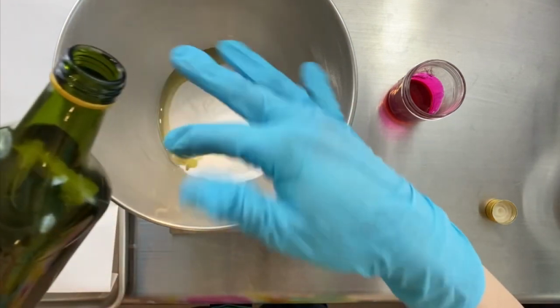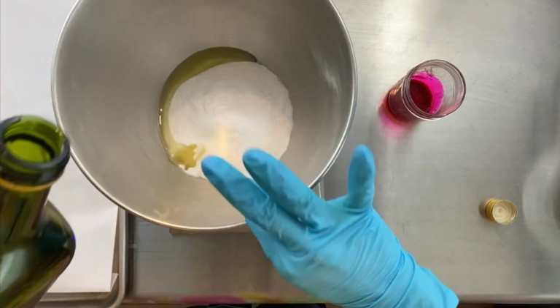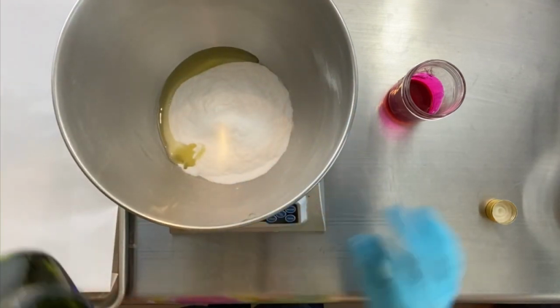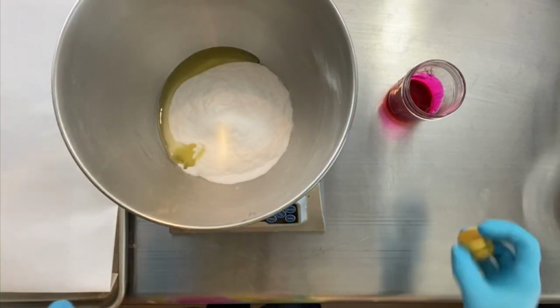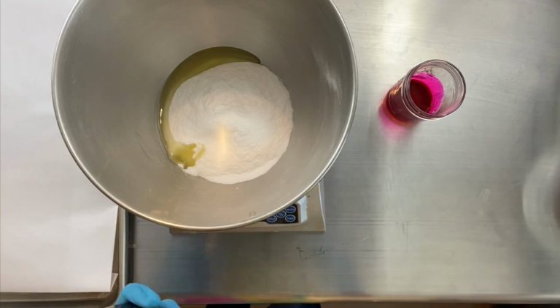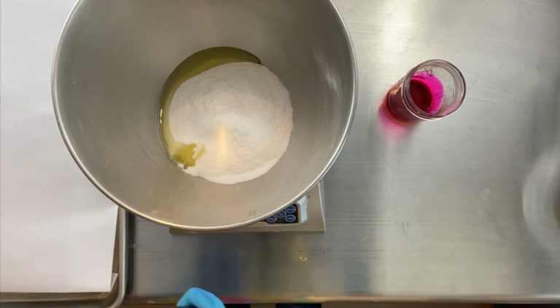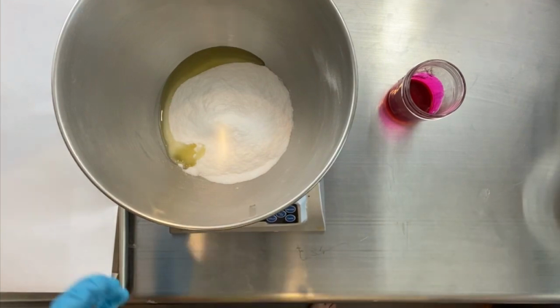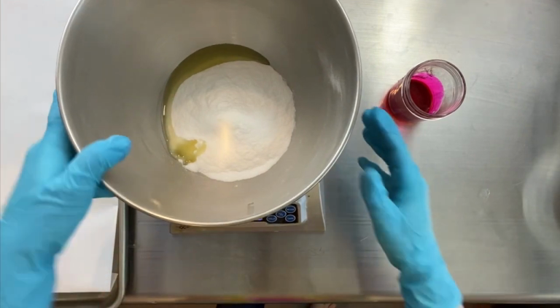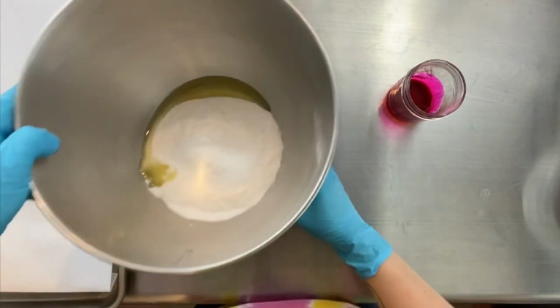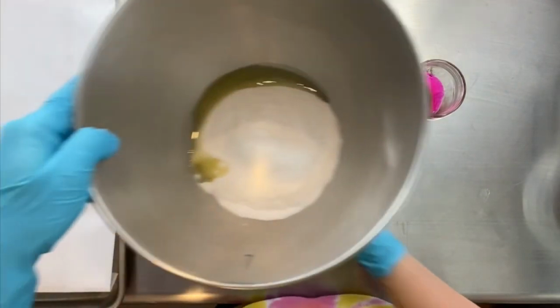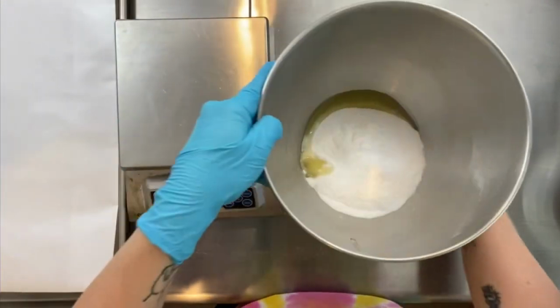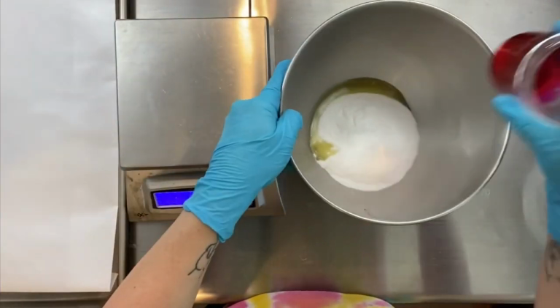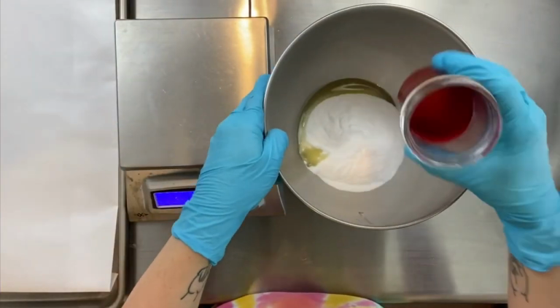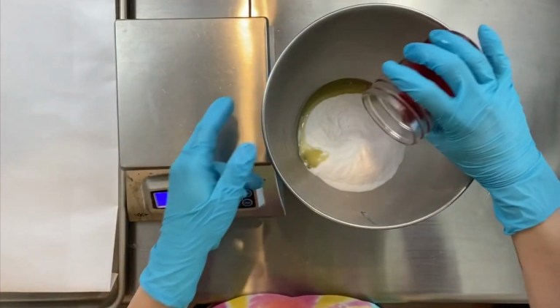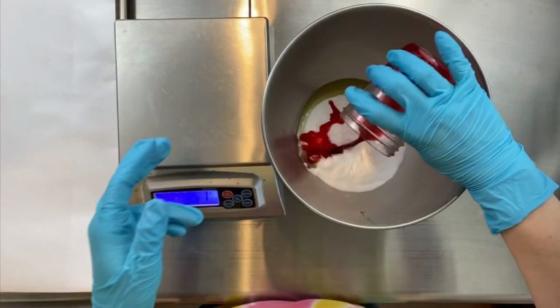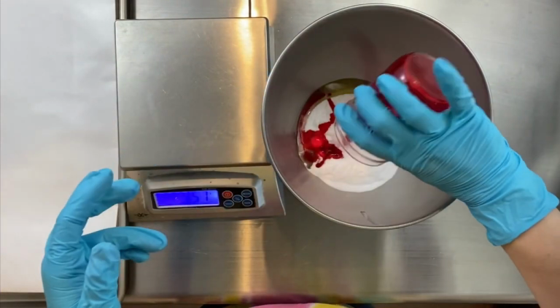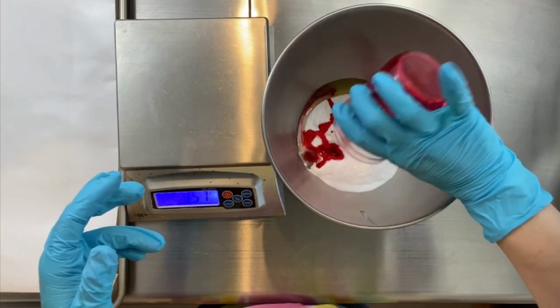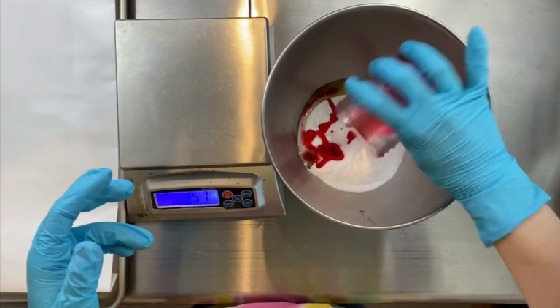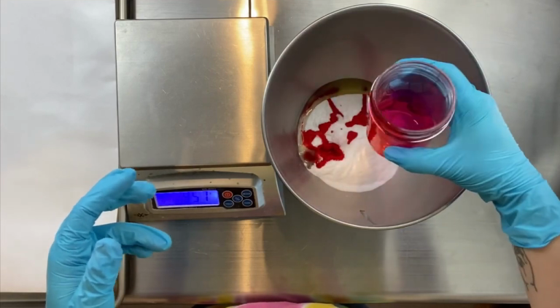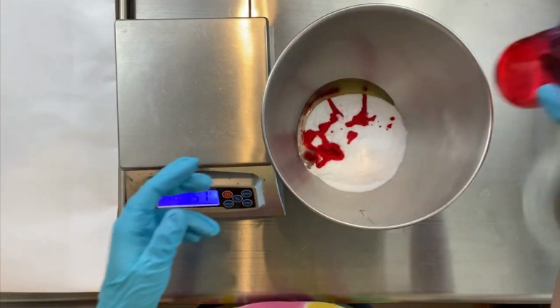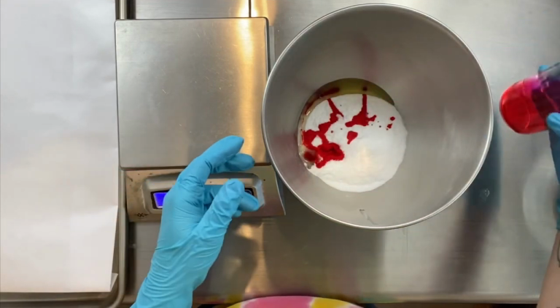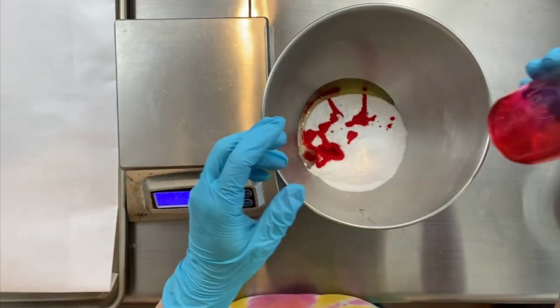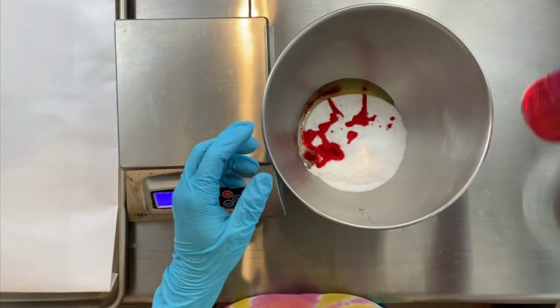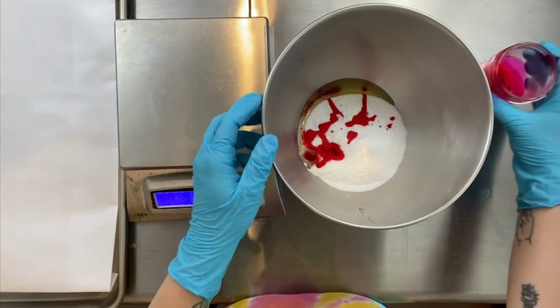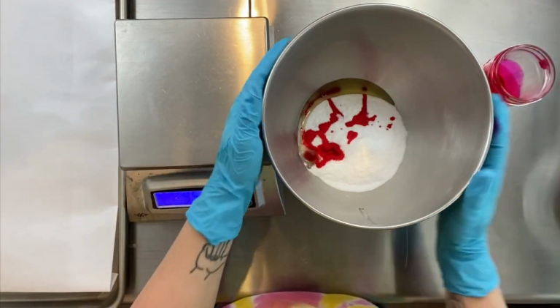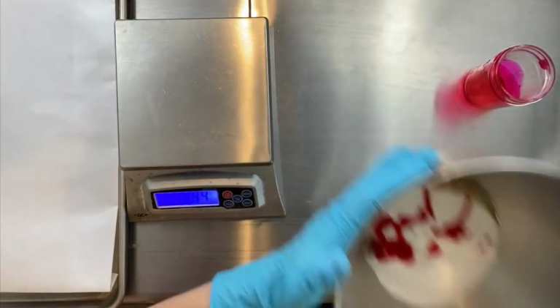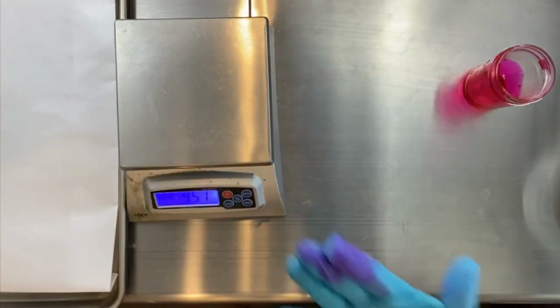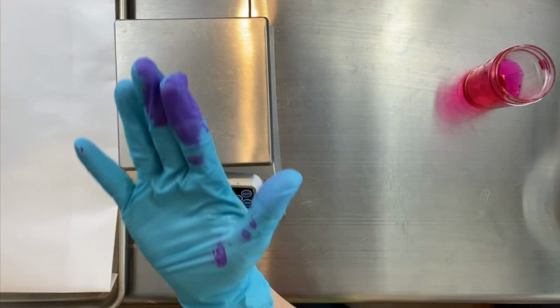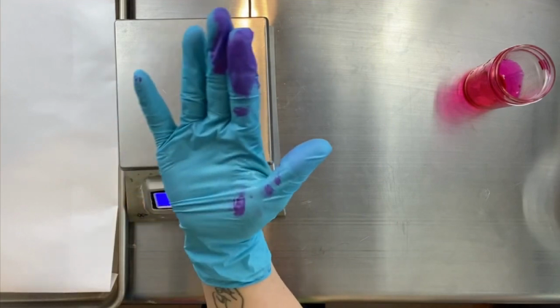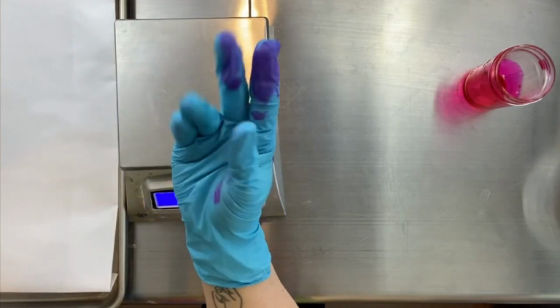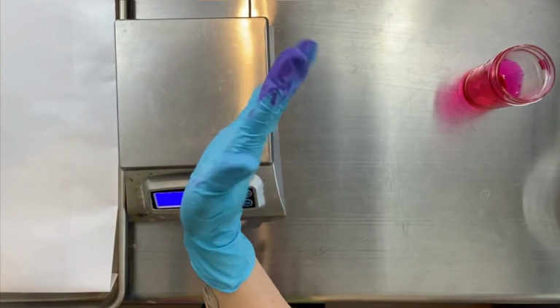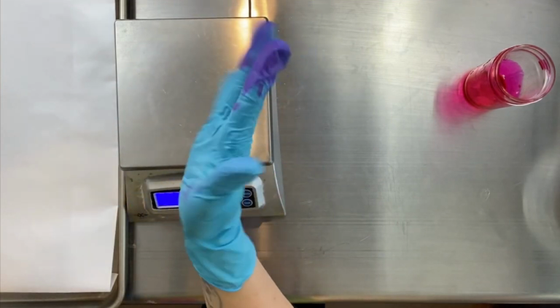In that bowl, I have my powder embed mix, plus I just added a little bit of oil. Not every maker adds oil to their embed mix. I like to add a little bit of oil because I'm in Houston and it's humid.